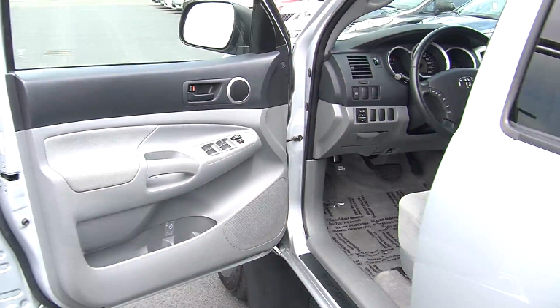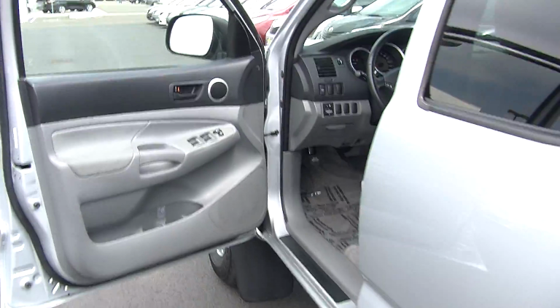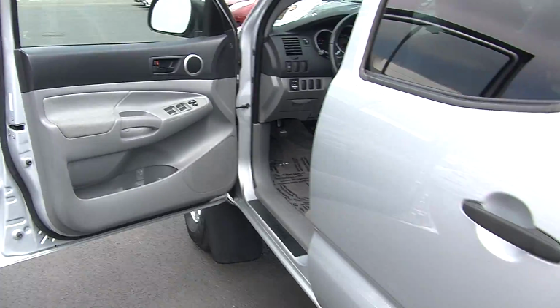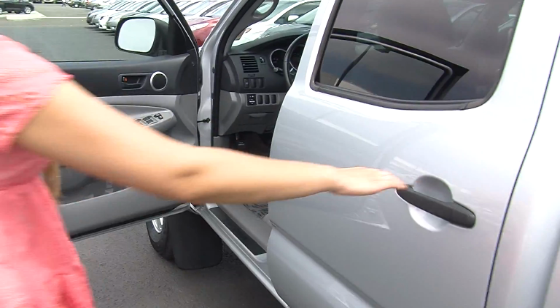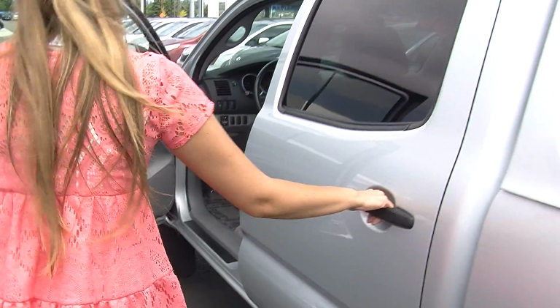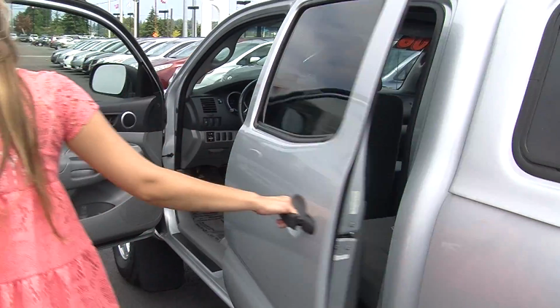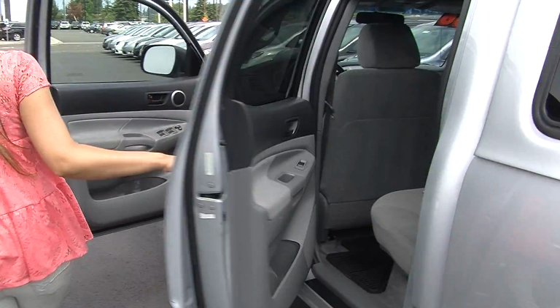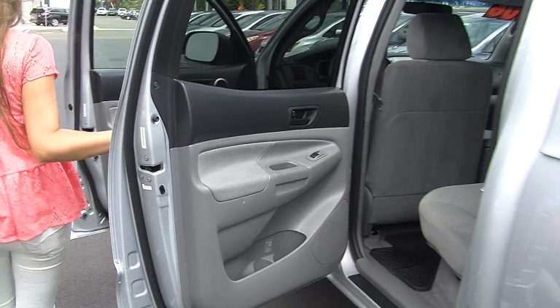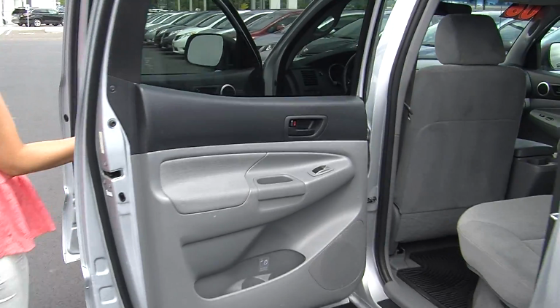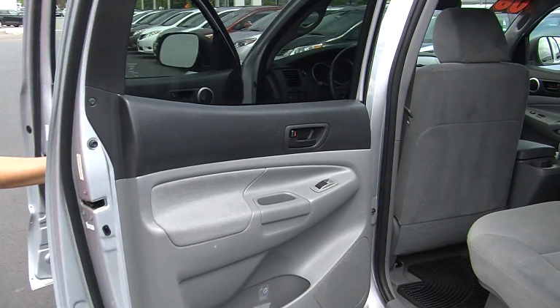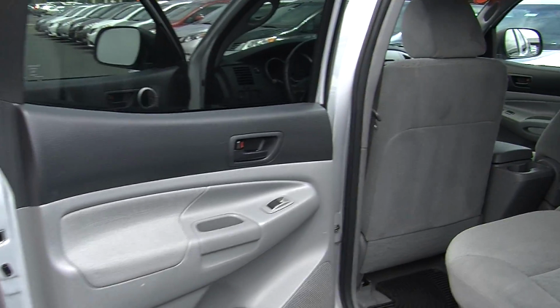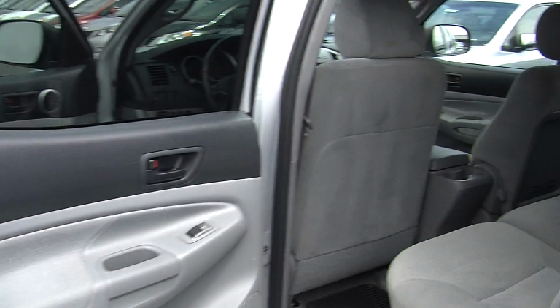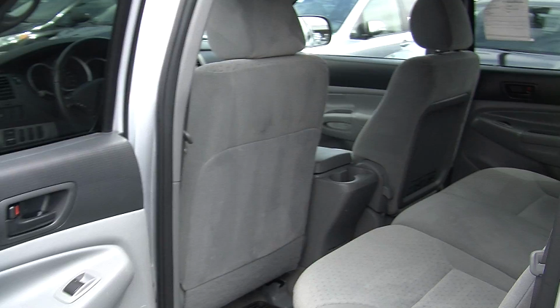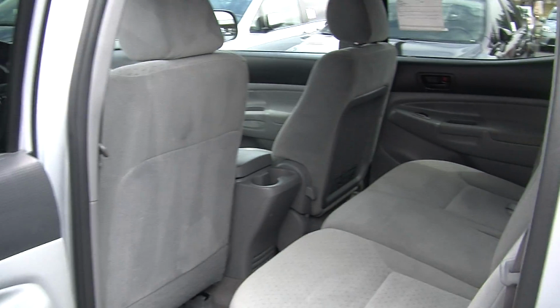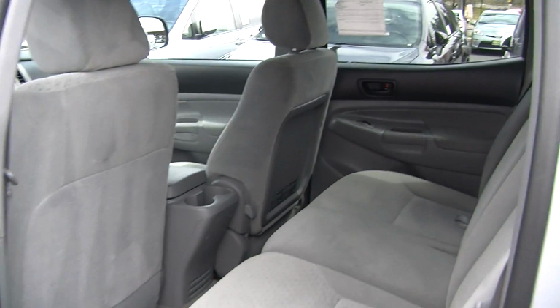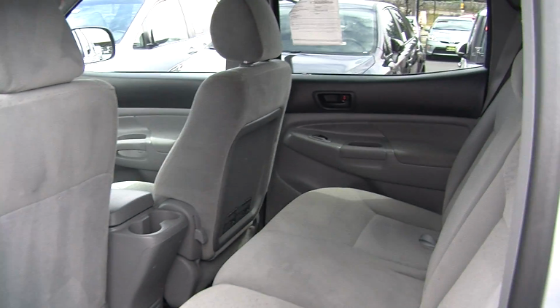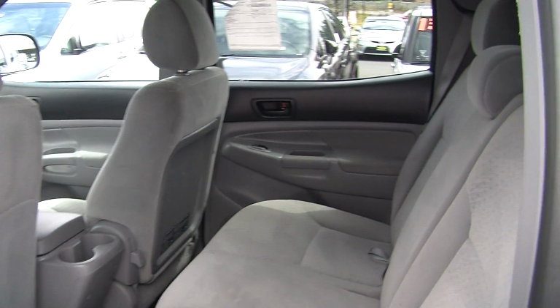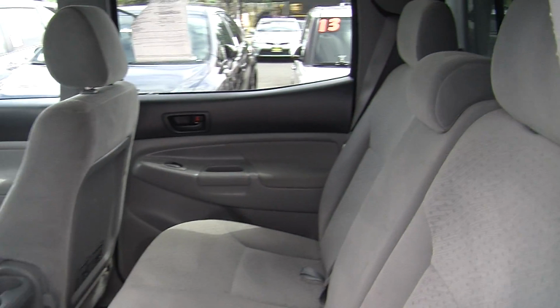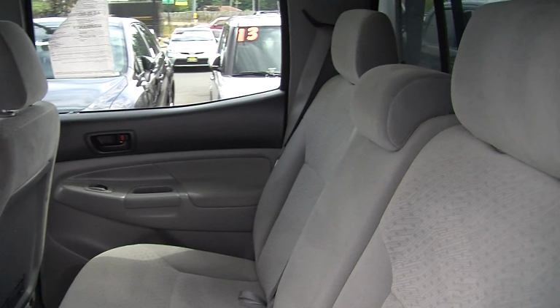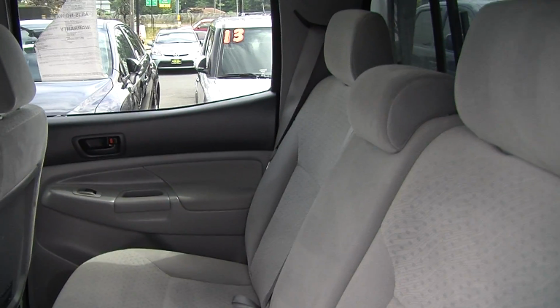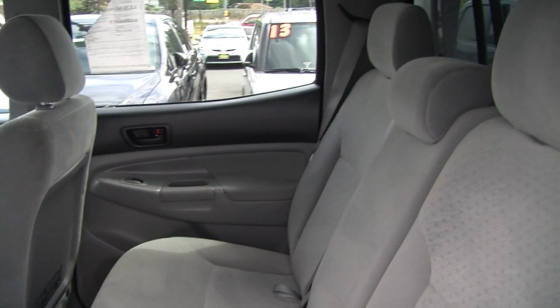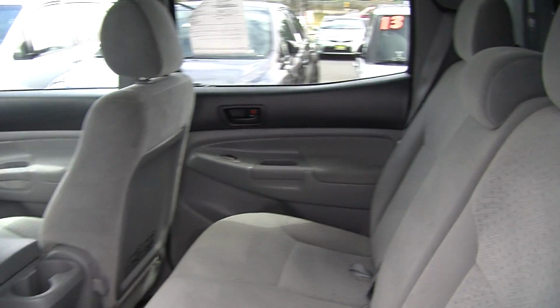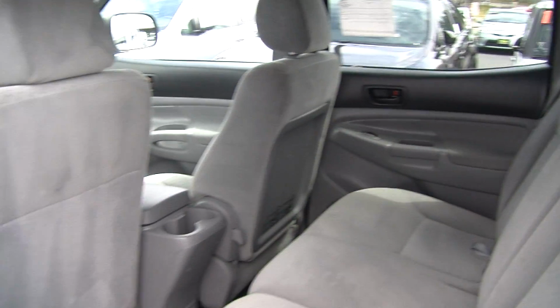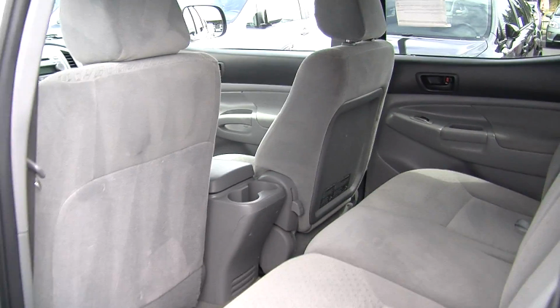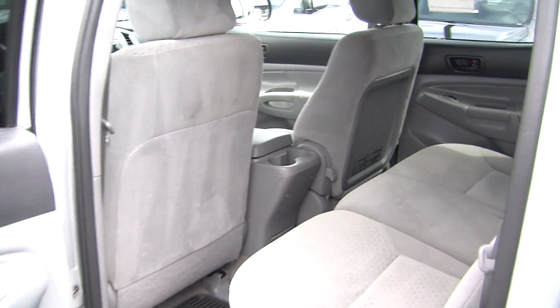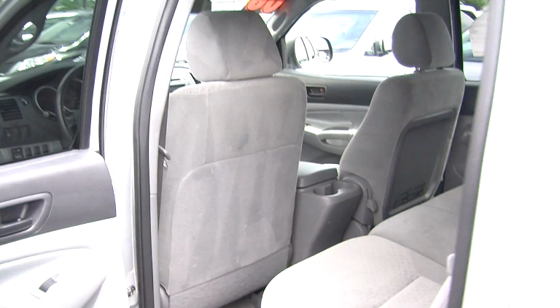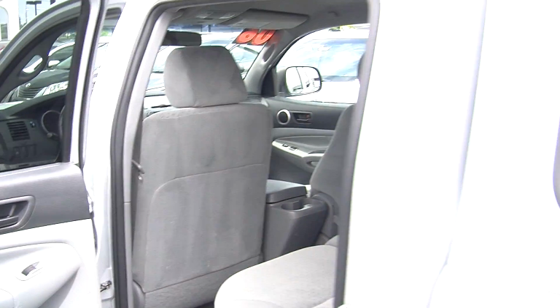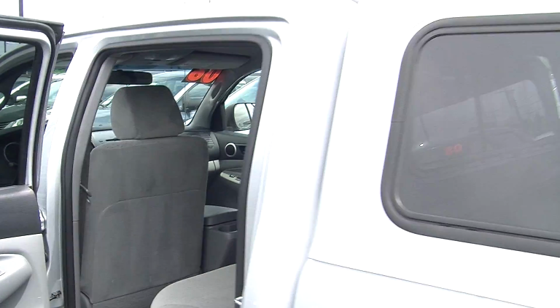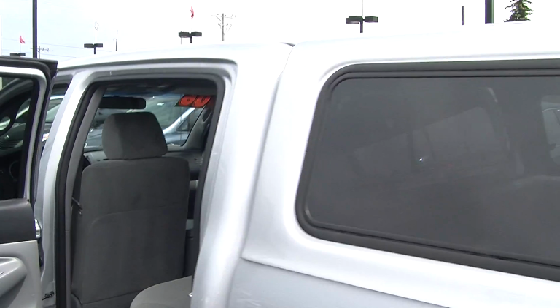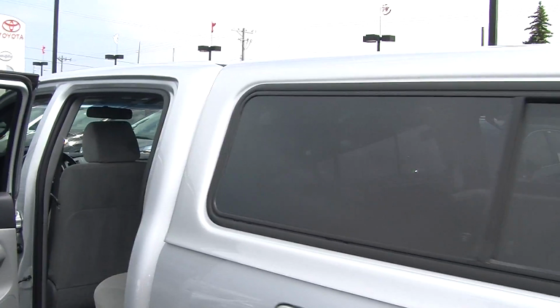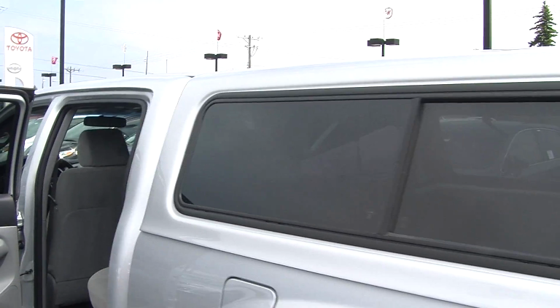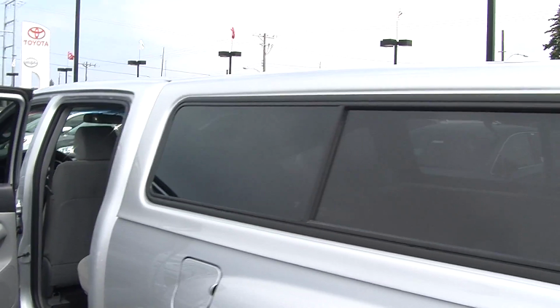It does come with all of the power options — windows, locks, and mirrors. The back seat comfortably seats three. Nice and spacious back there. It has hidden compartments underneath the seat. It also has the all-weather mats to keep the carpet clean.